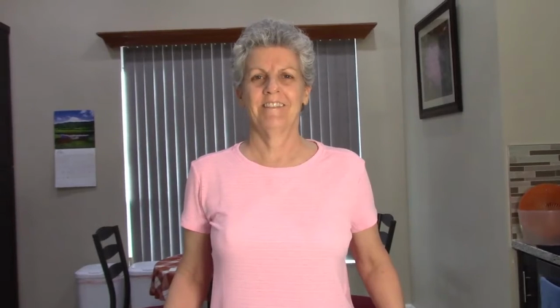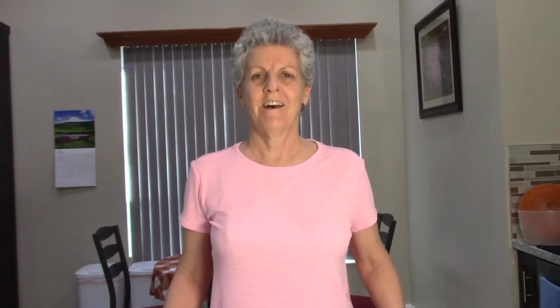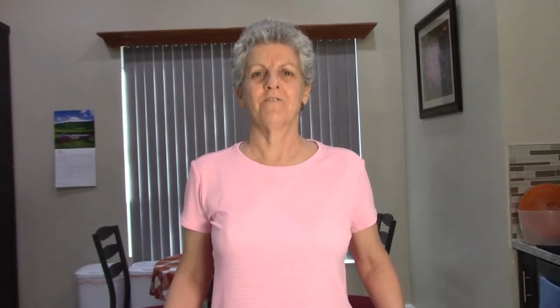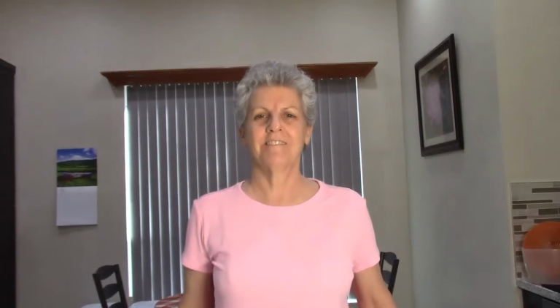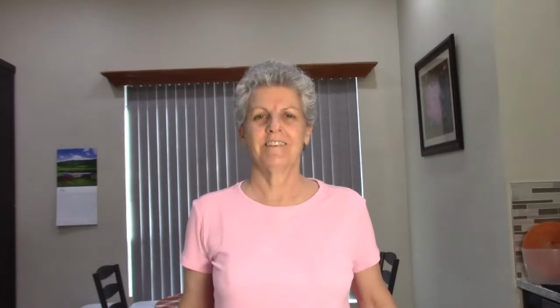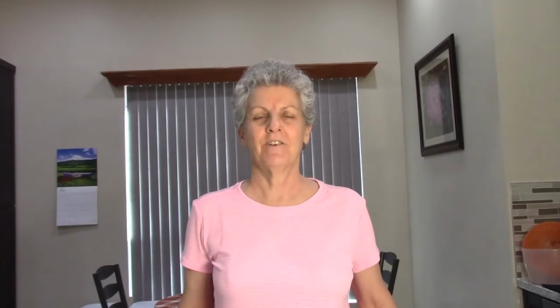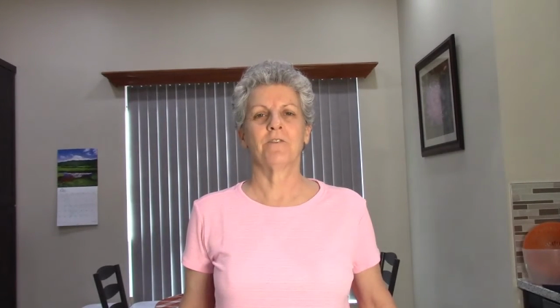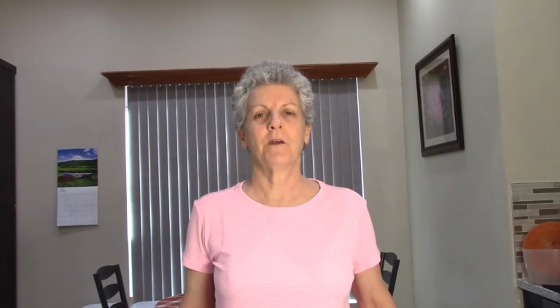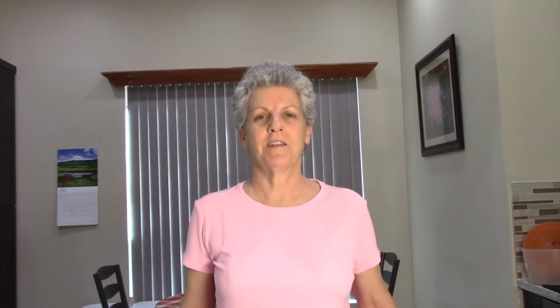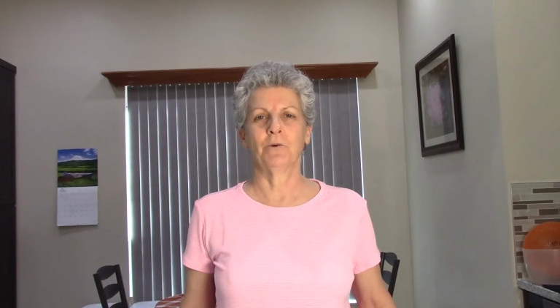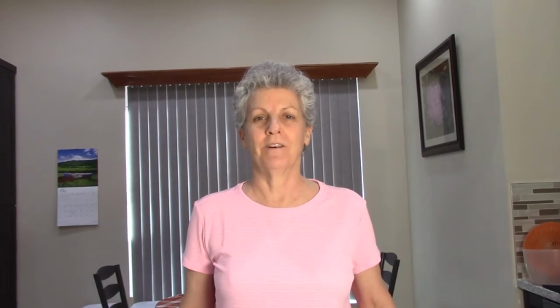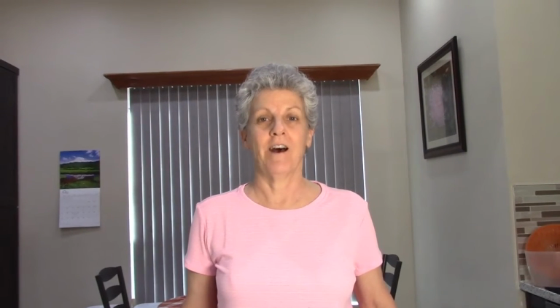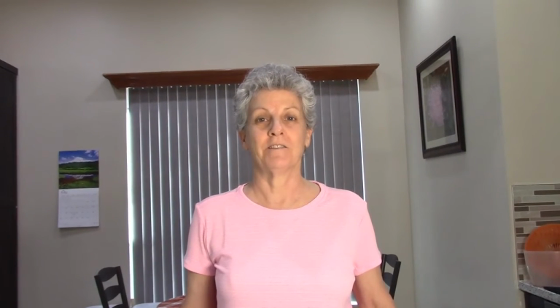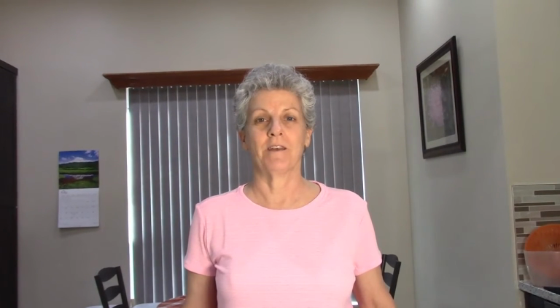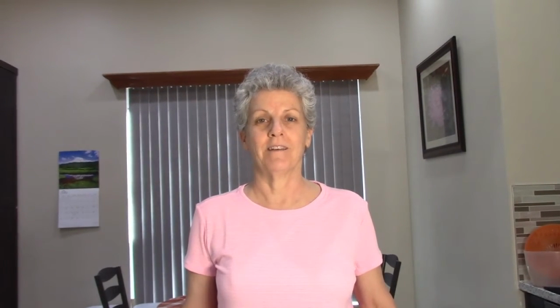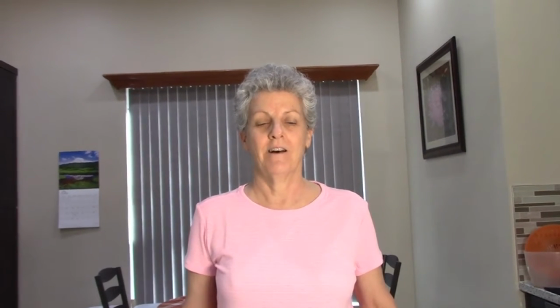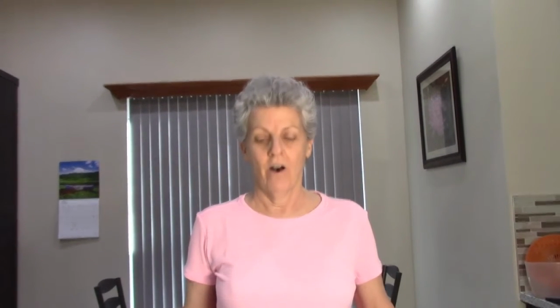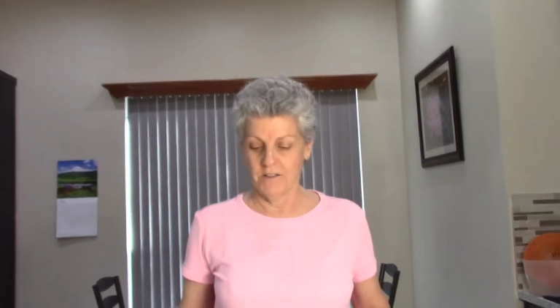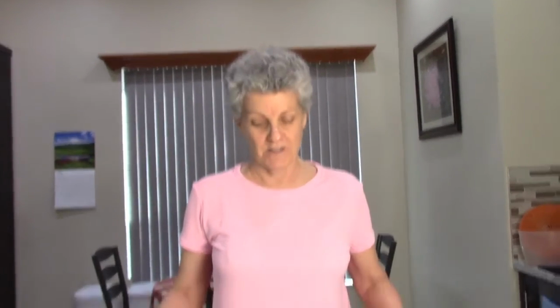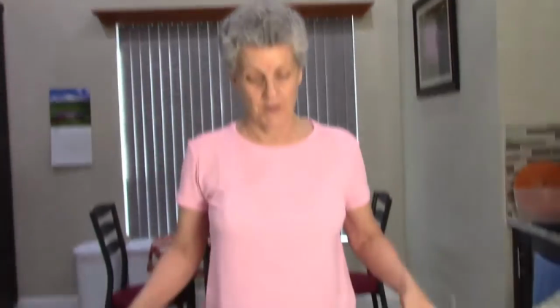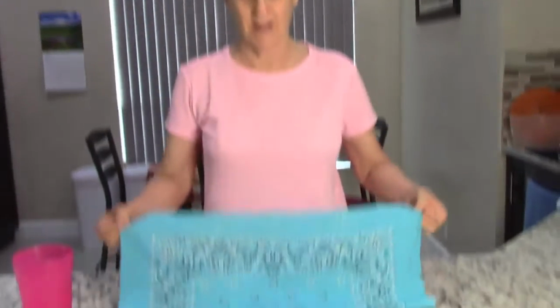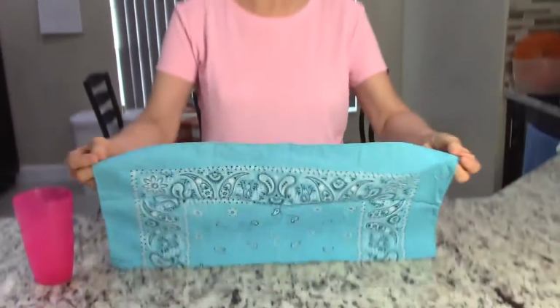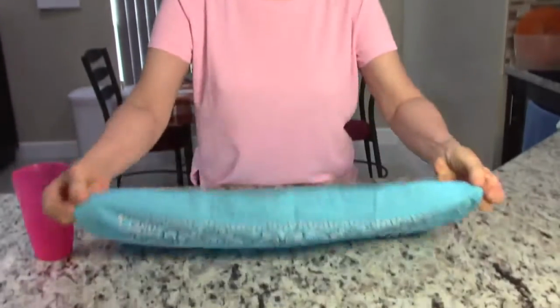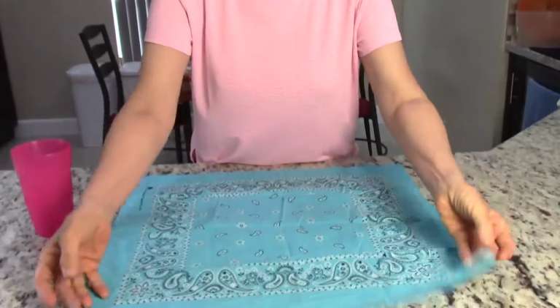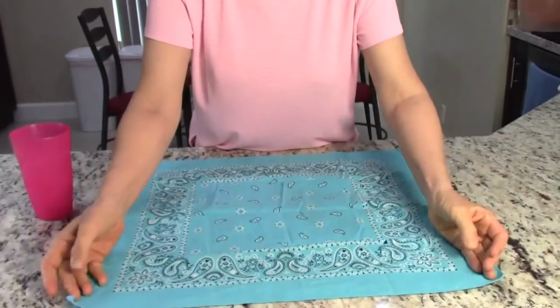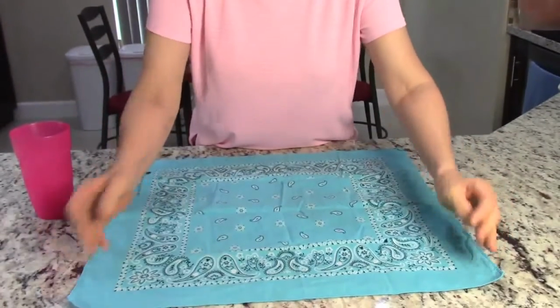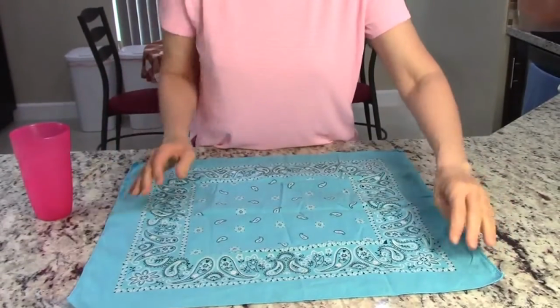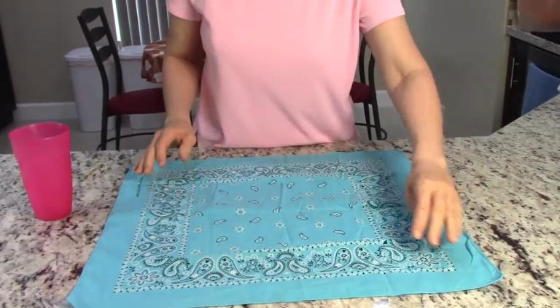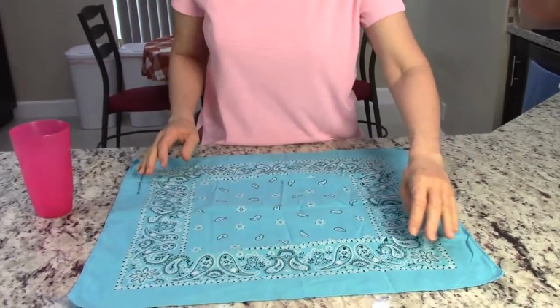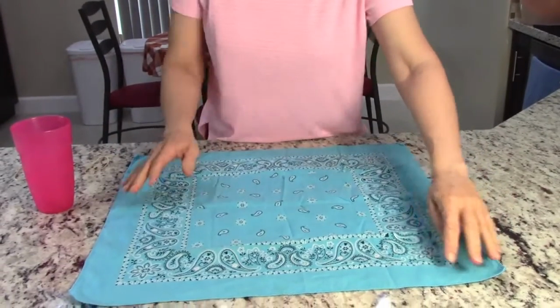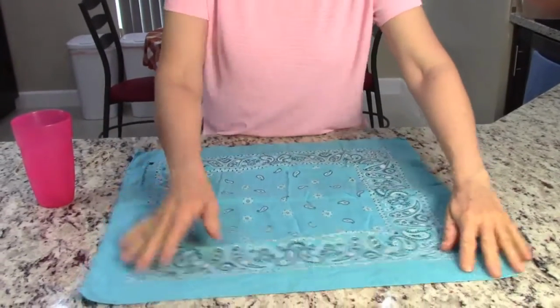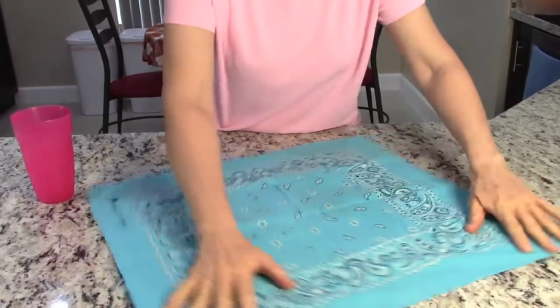Hi friends! Here's a fun way to stay cool on a hot summer day. All it takes is a bandana, three rubber bands, and some ice.